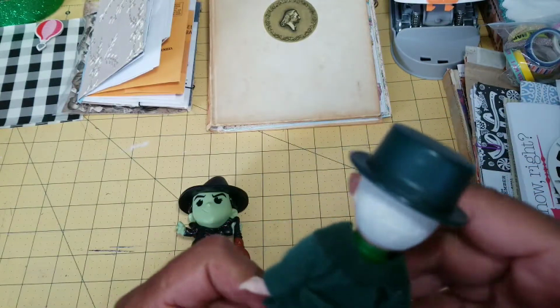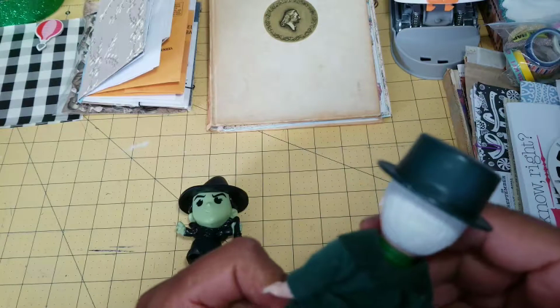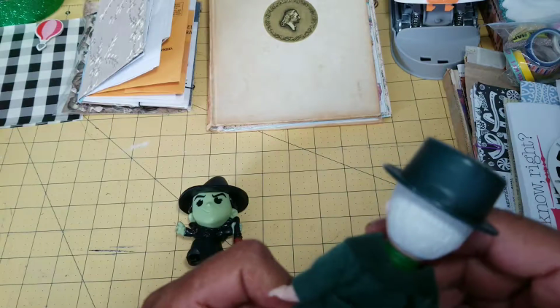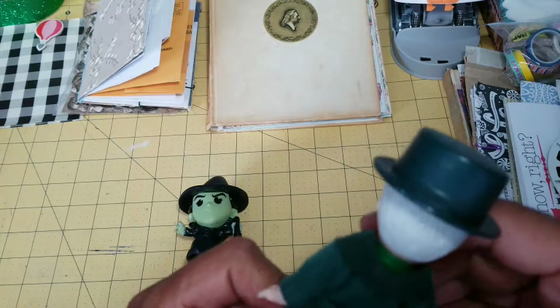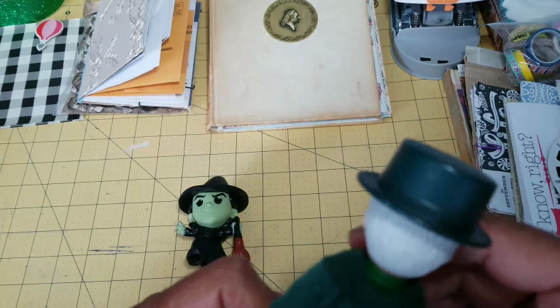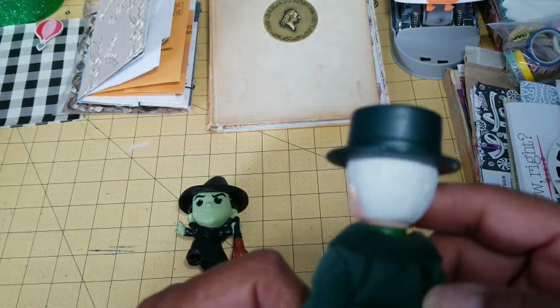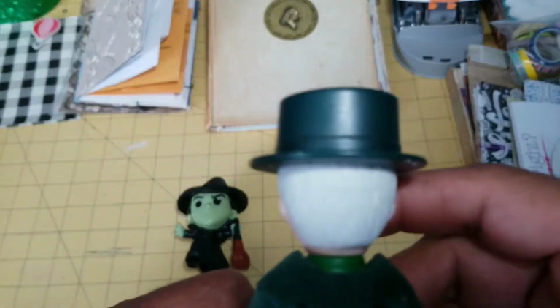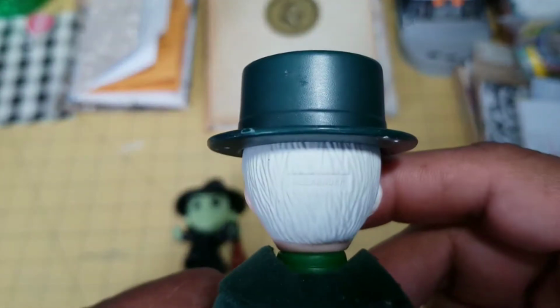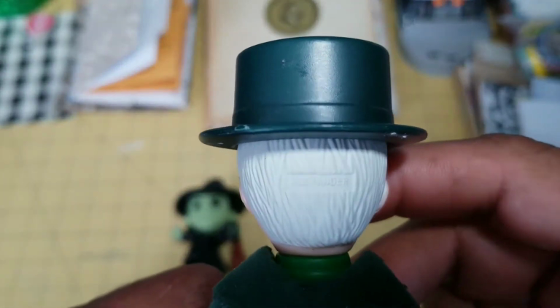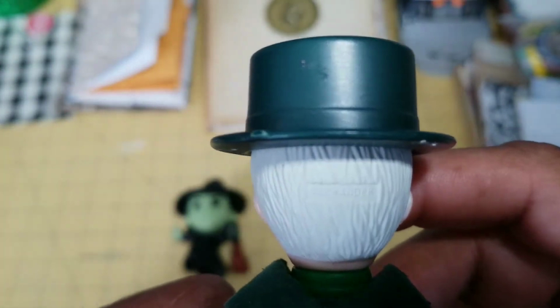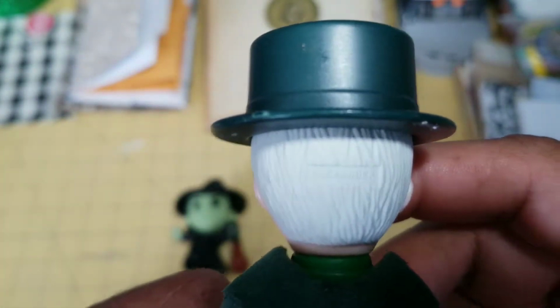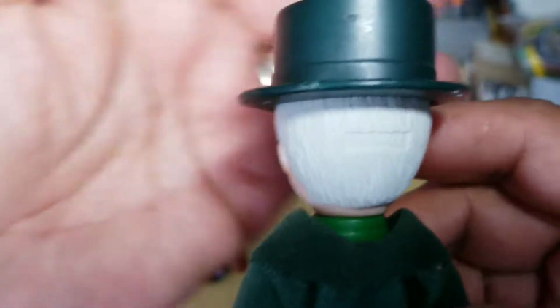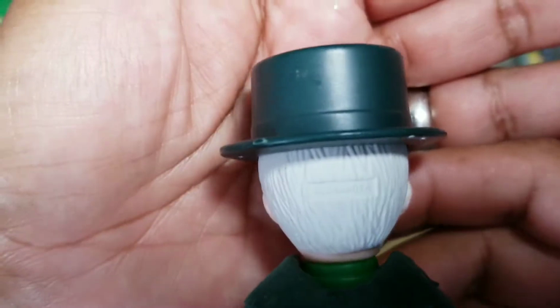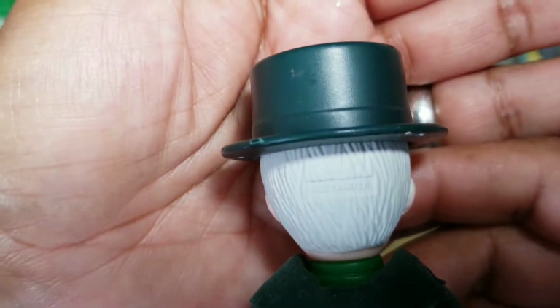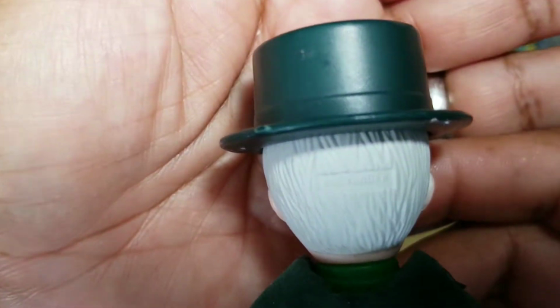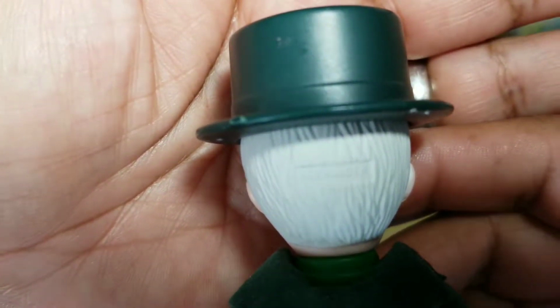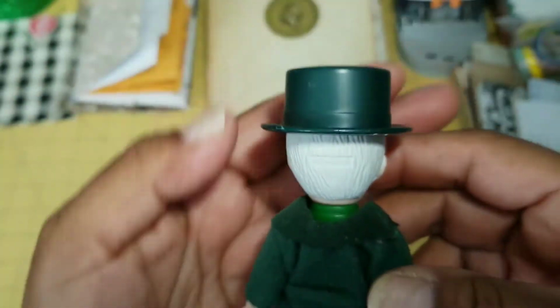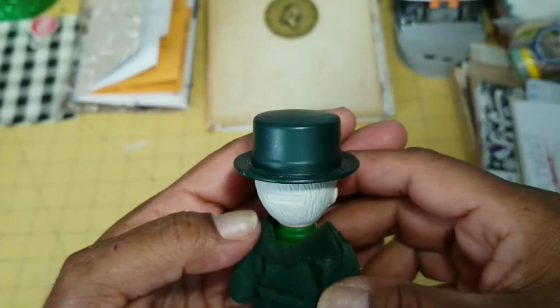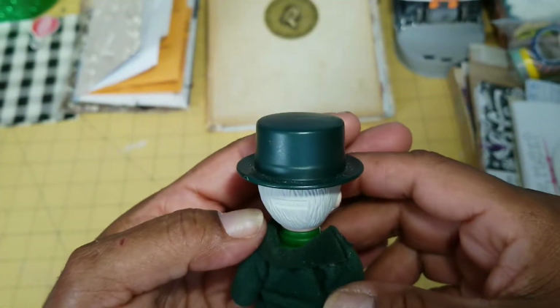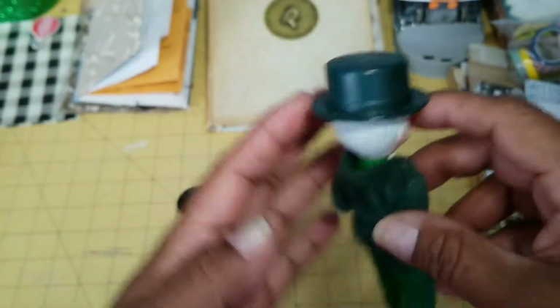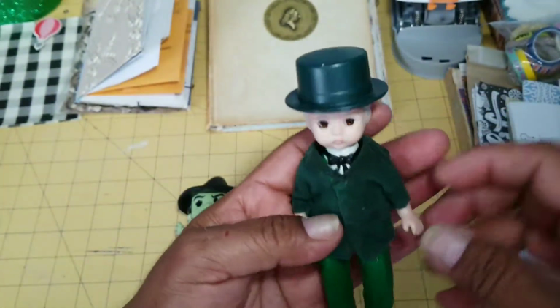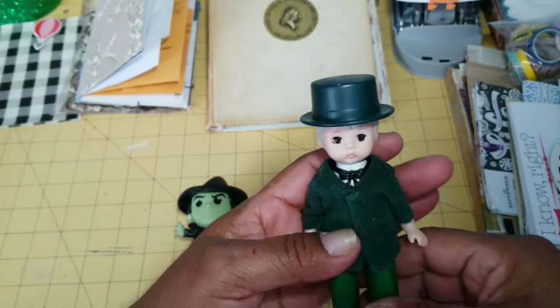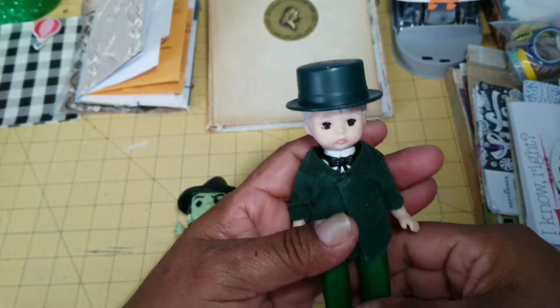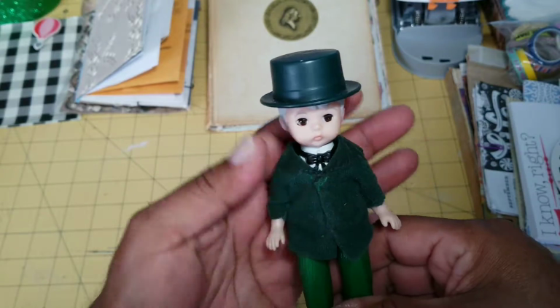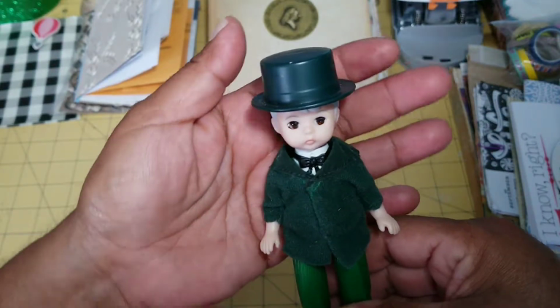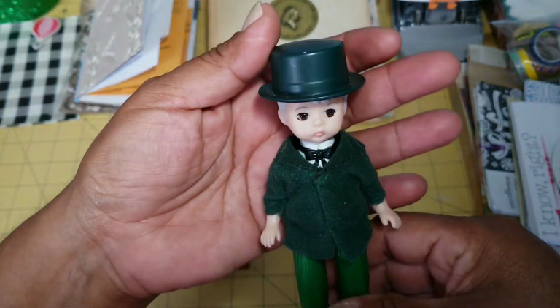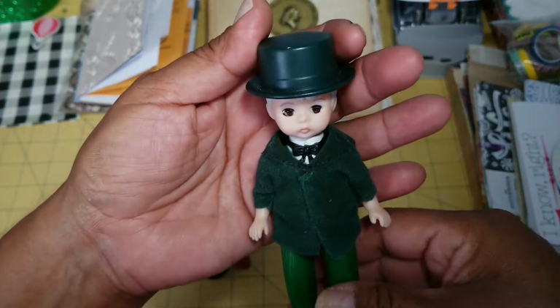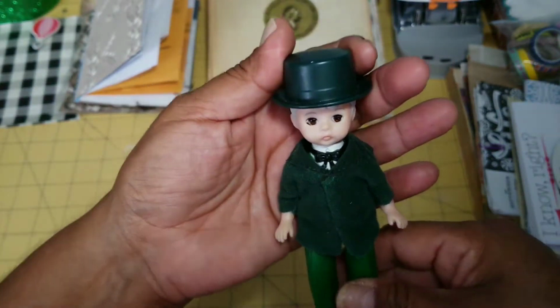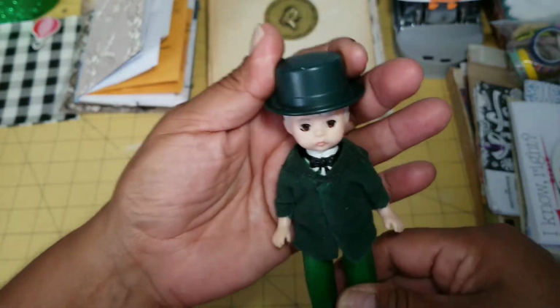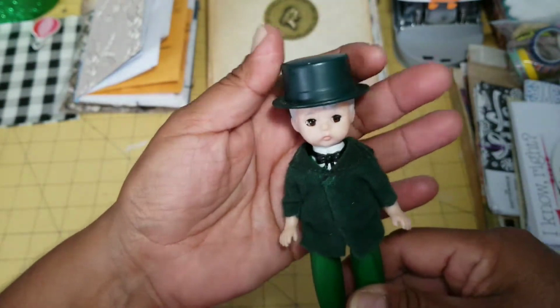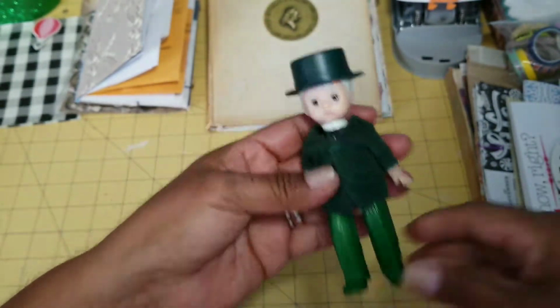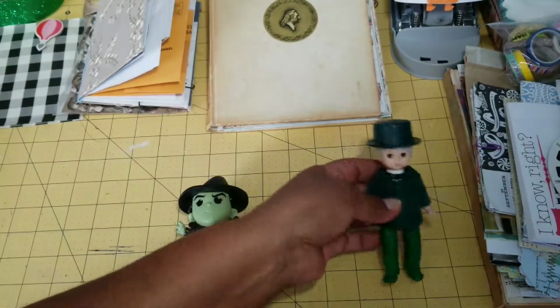Oh yes — Madame Alexander! It says 'Alexander' right there. These are Madame Alexander dolls that were in McDonald's Happy Meals. So that one is going to go to Nana.